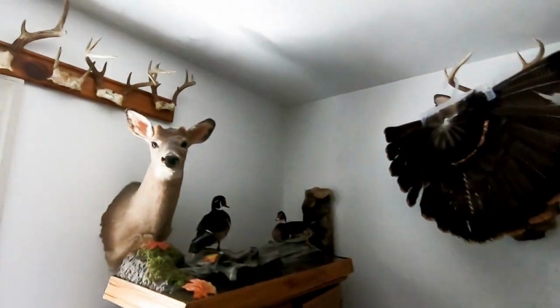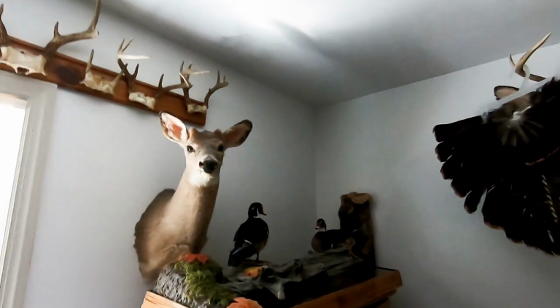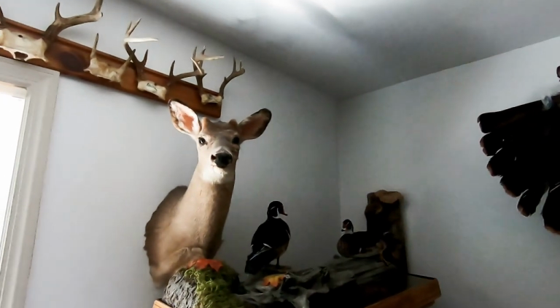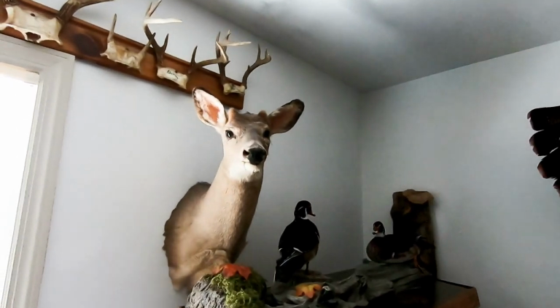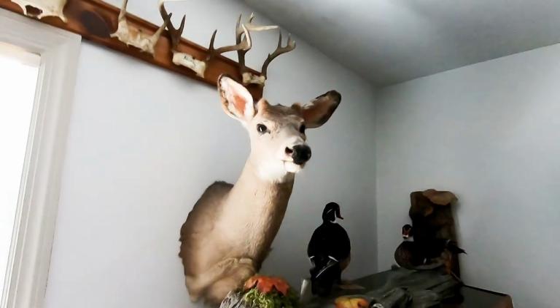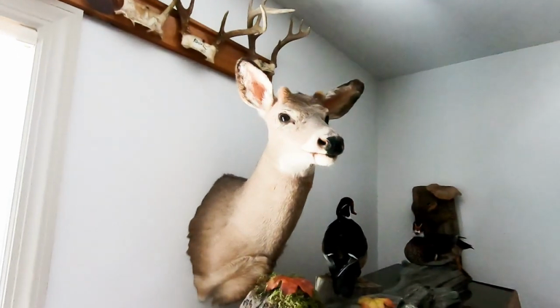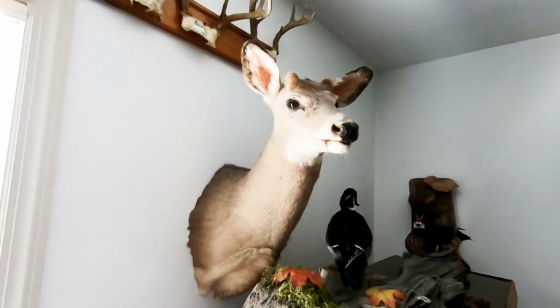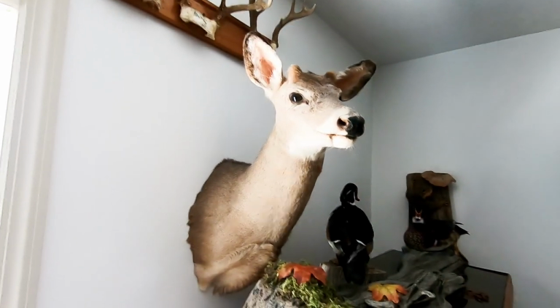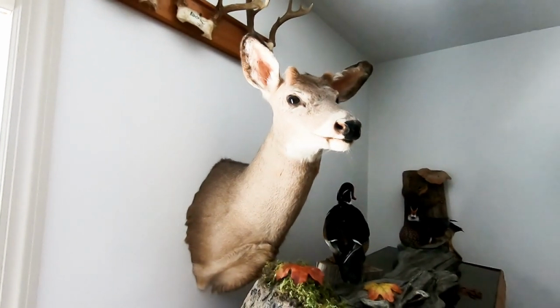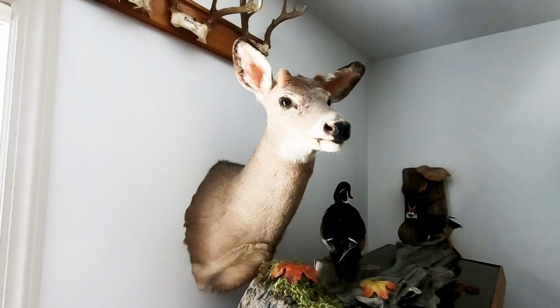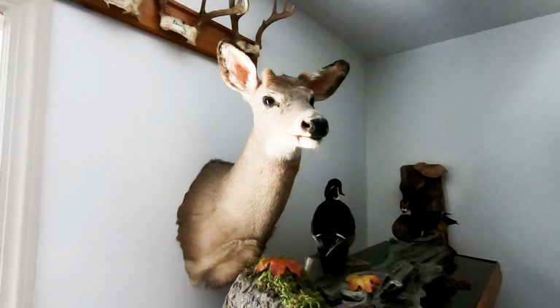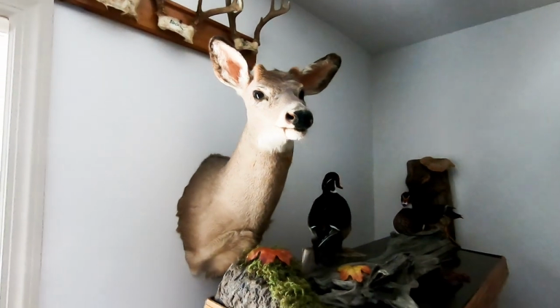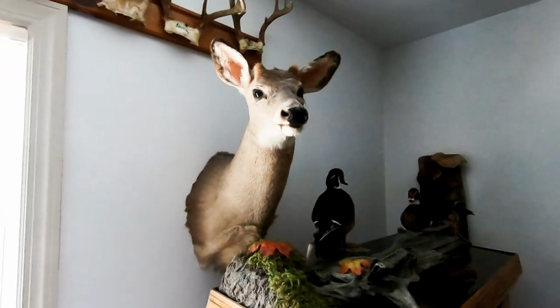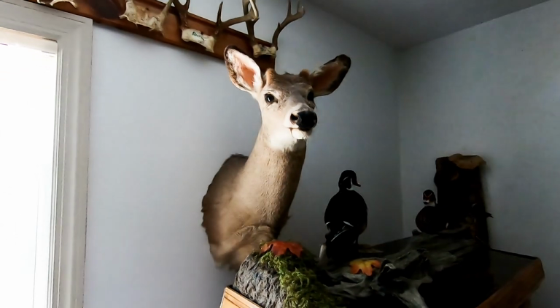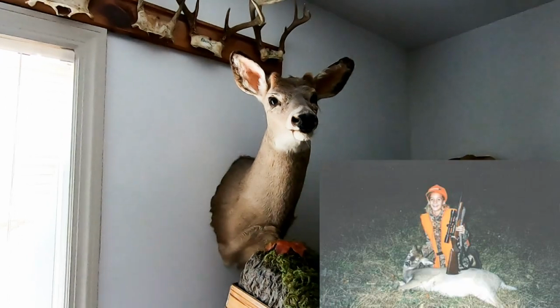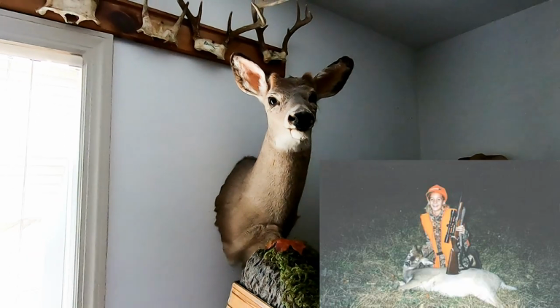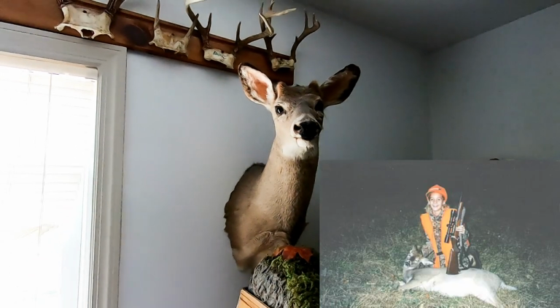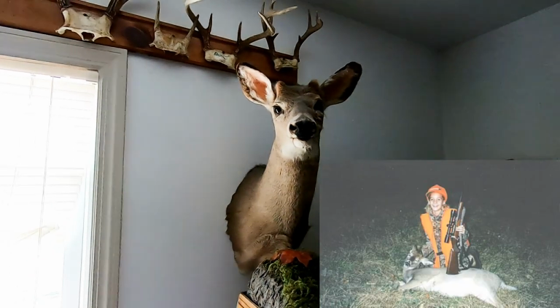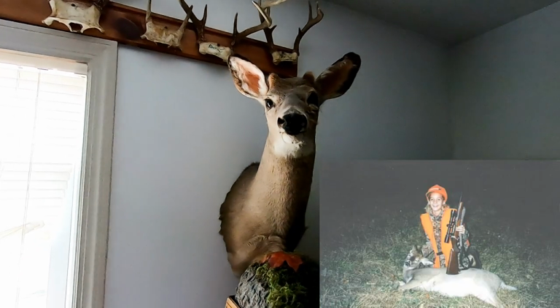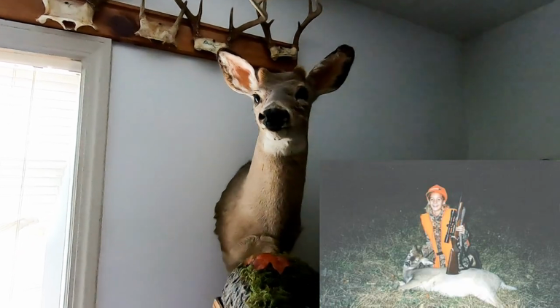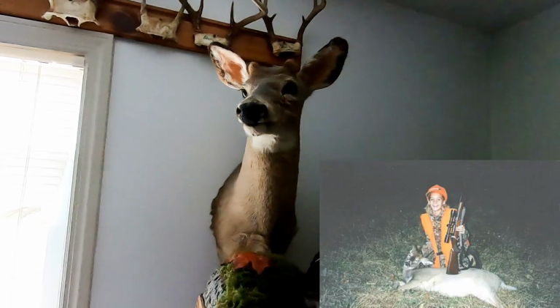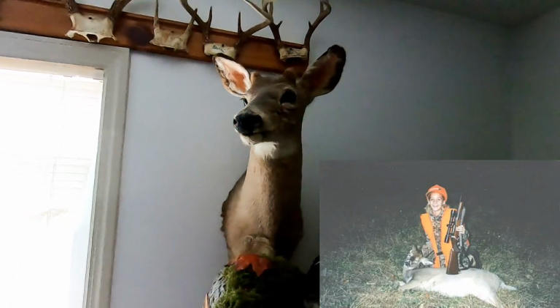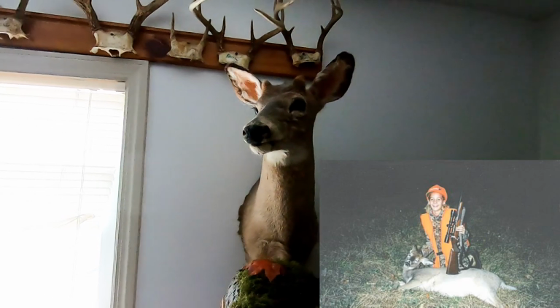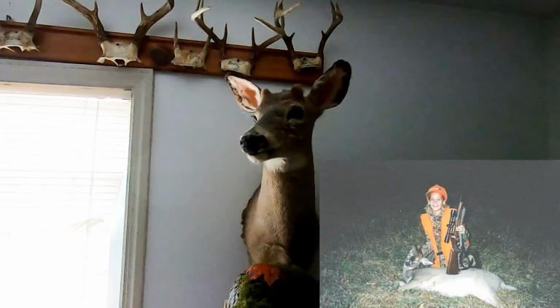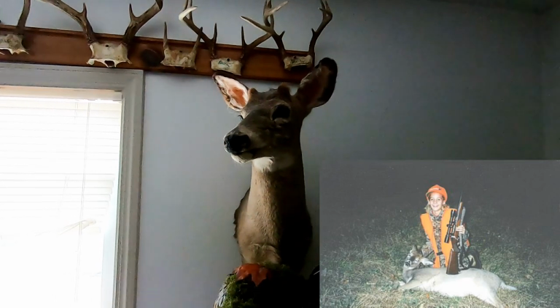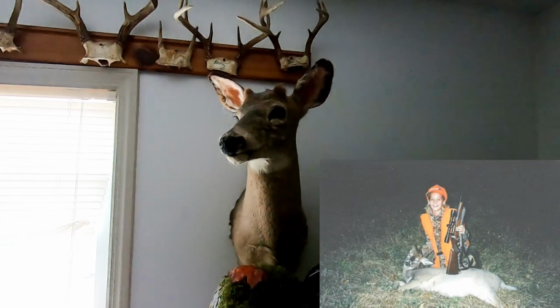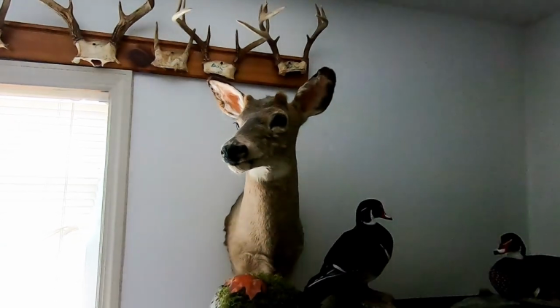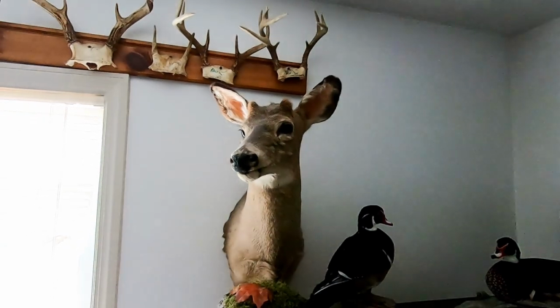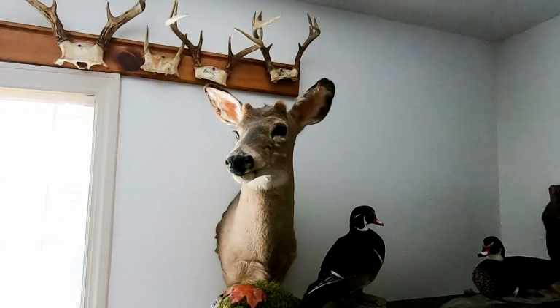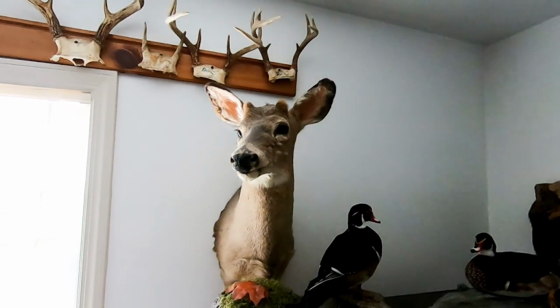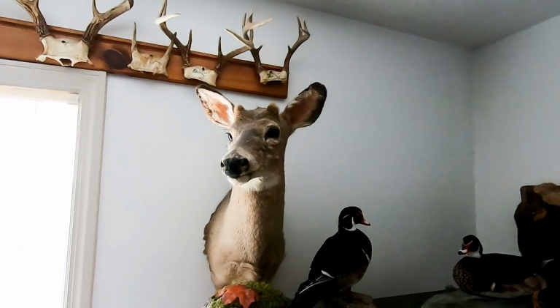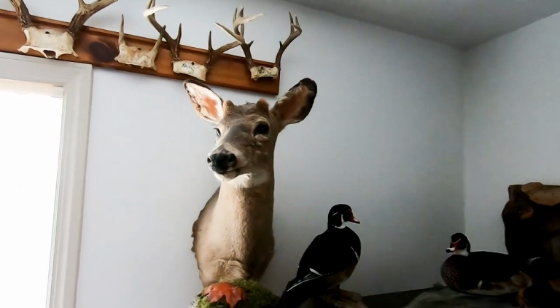Right here is my daughter's first deer — it's a little button buck. That was her first deer. I was very proud to take her out and get that deer. I actually did a video on that mount itself.